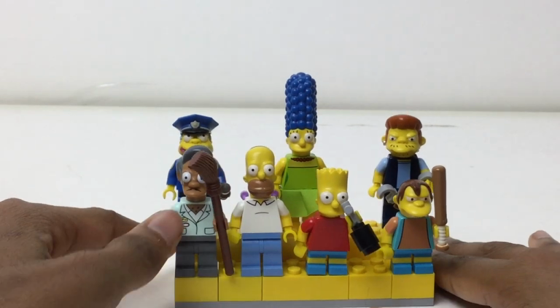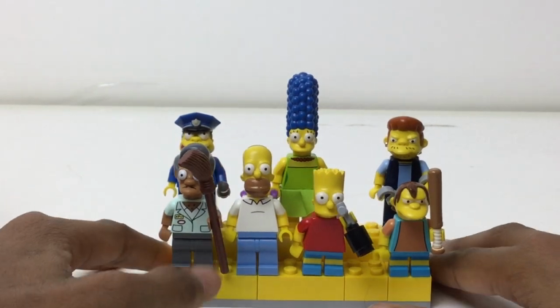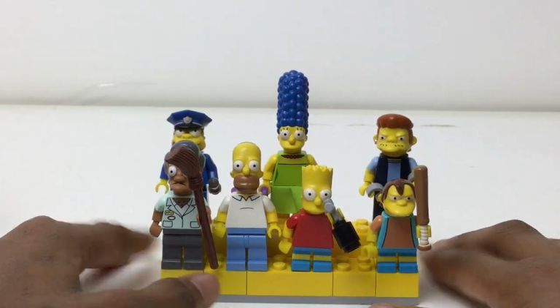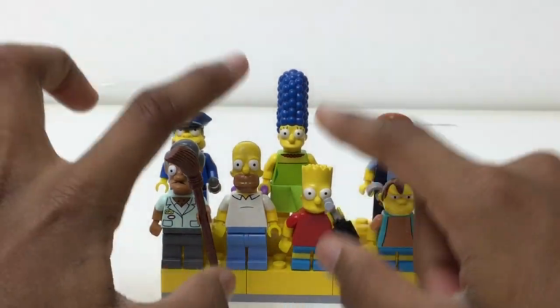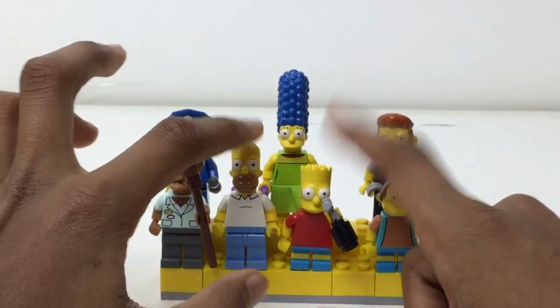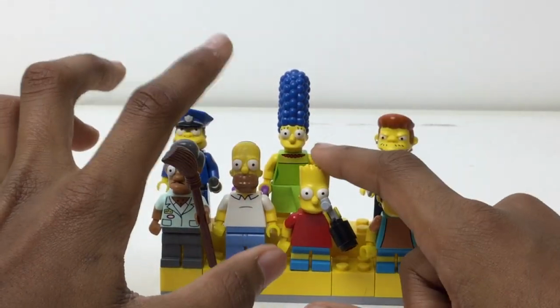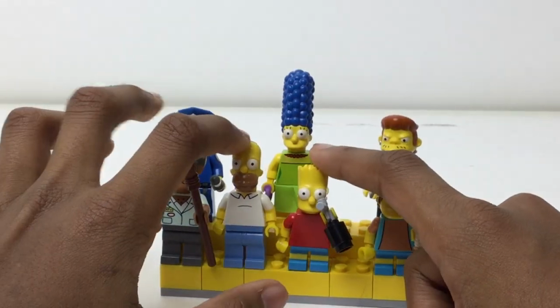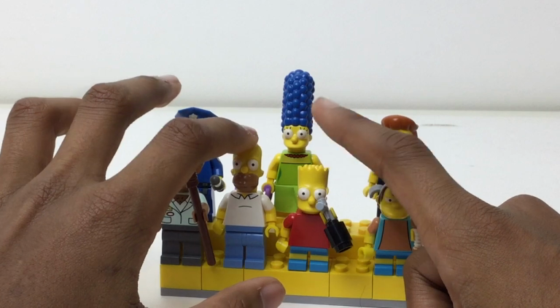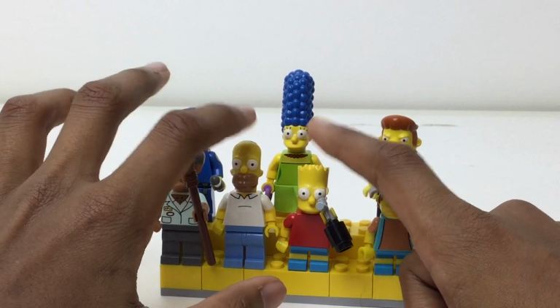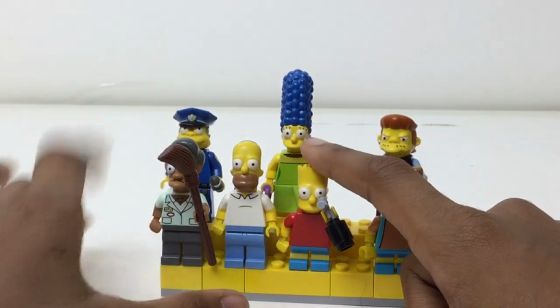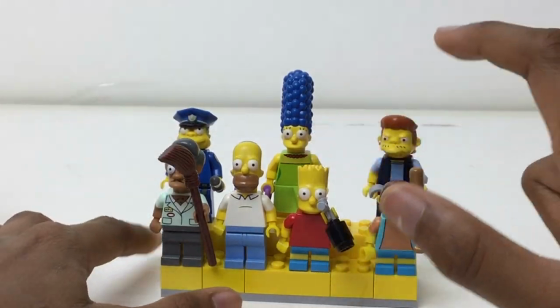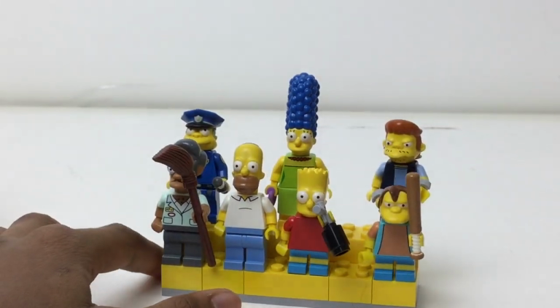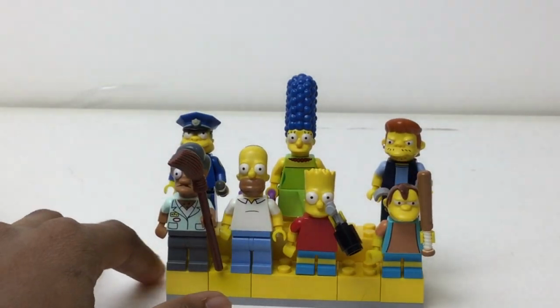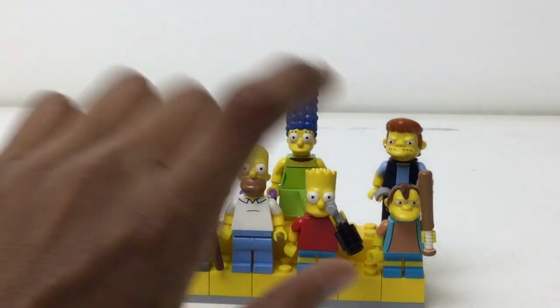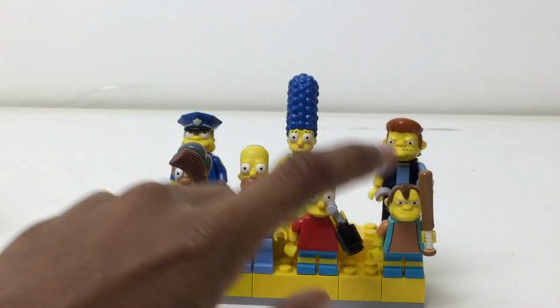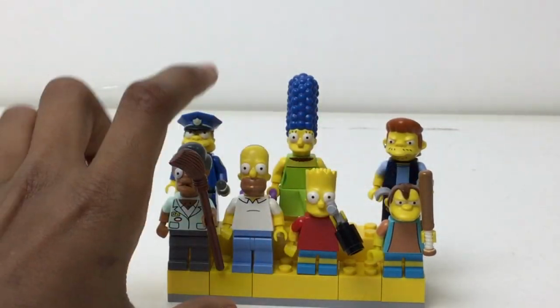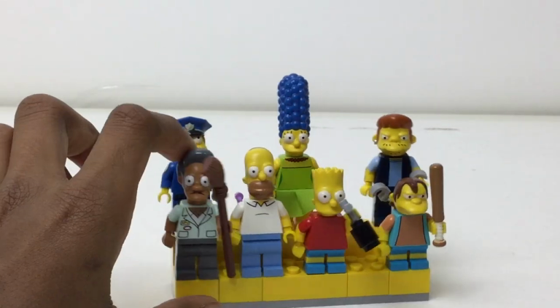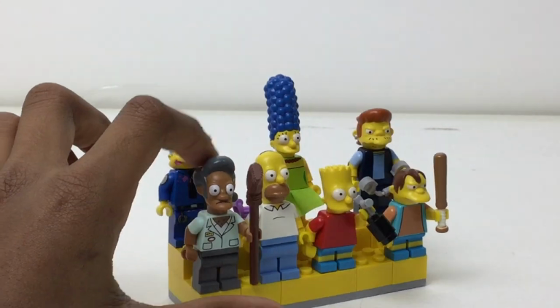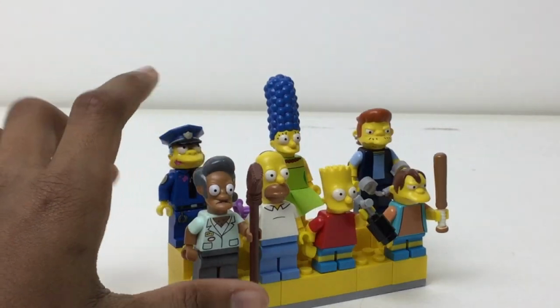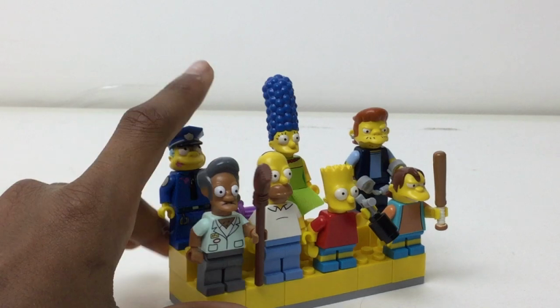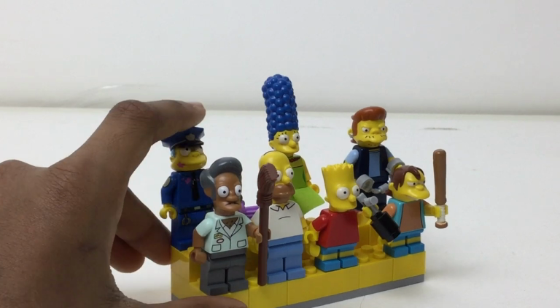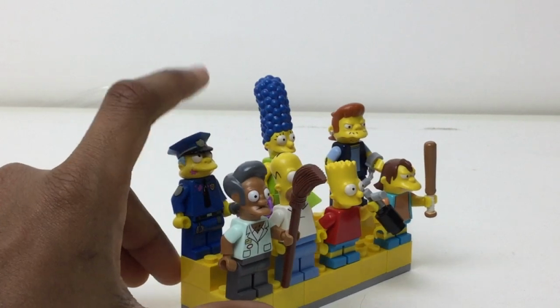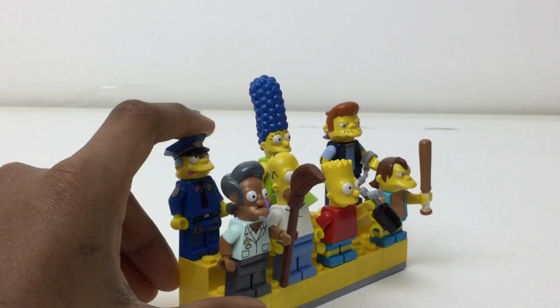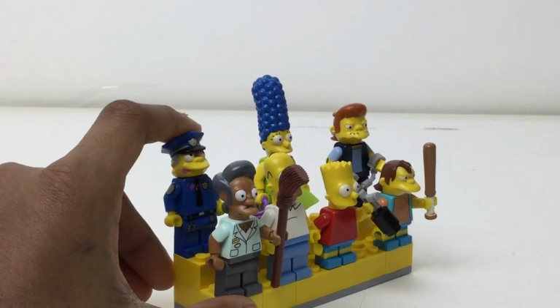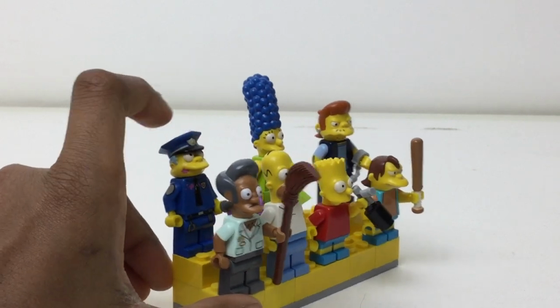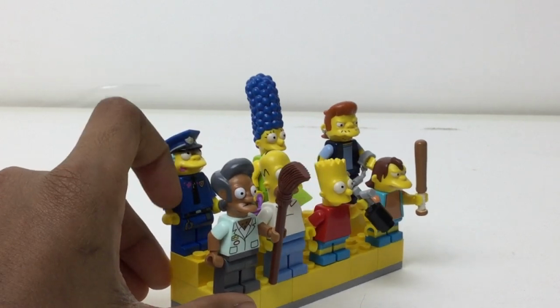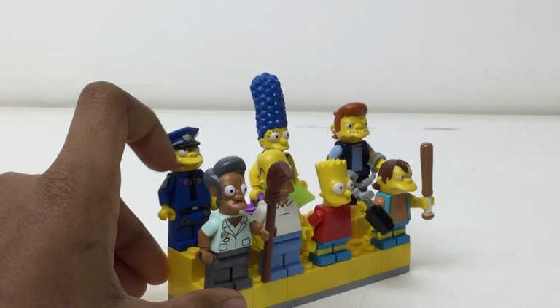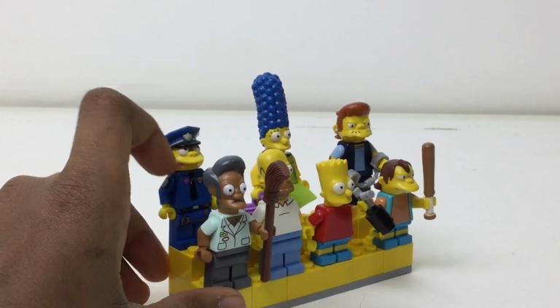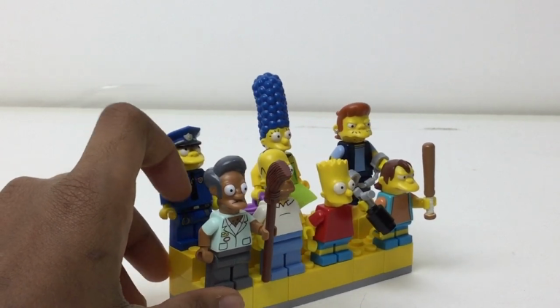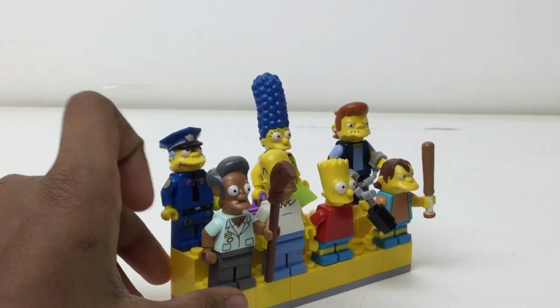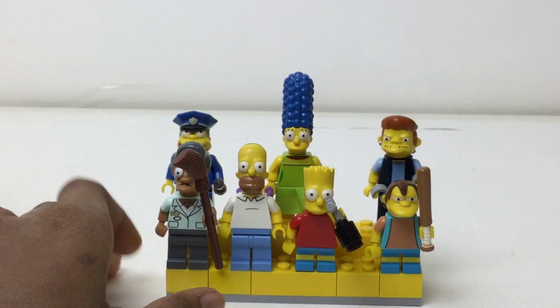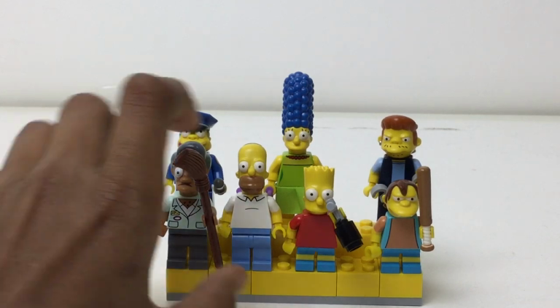We got Apu right there, the two stars — the old star and the new star — Homer and Bart, and Nelson up there. I love that bat accessory, which I found recently. I didn't have it when I reviewed him. But we got Chief Wiggum with that donut printing all over him.